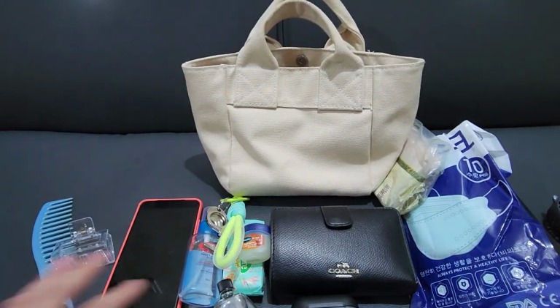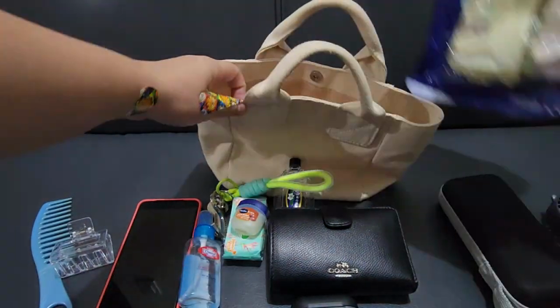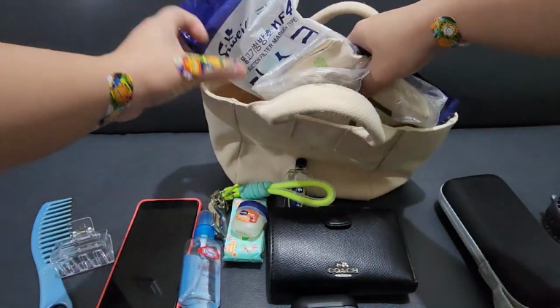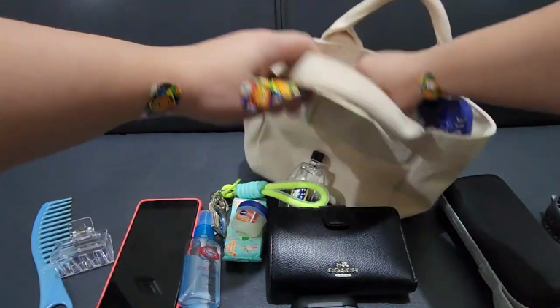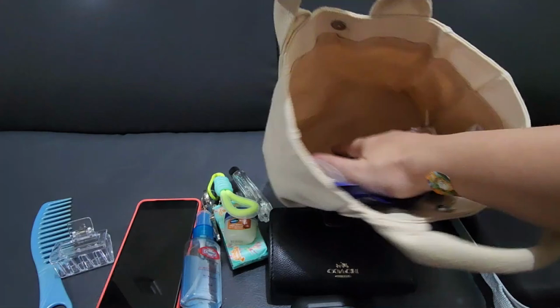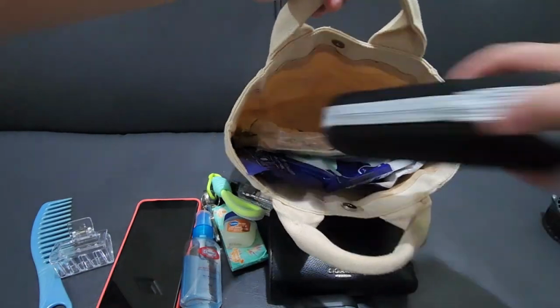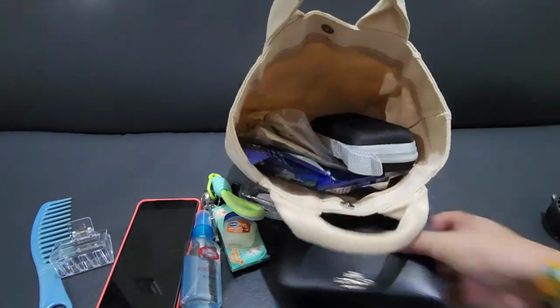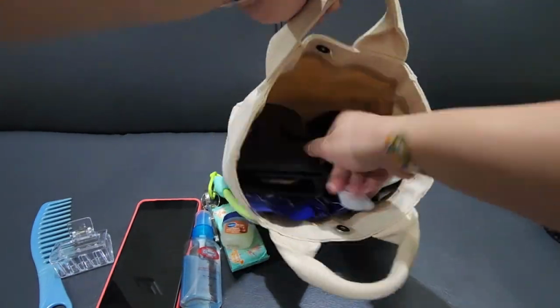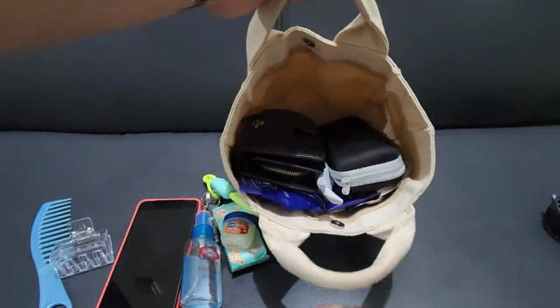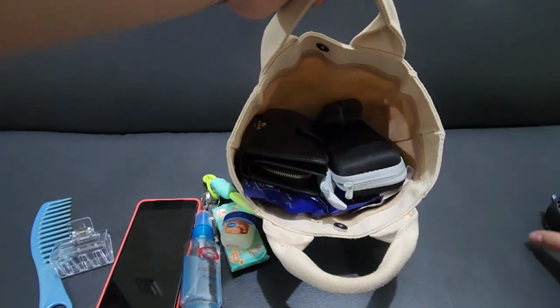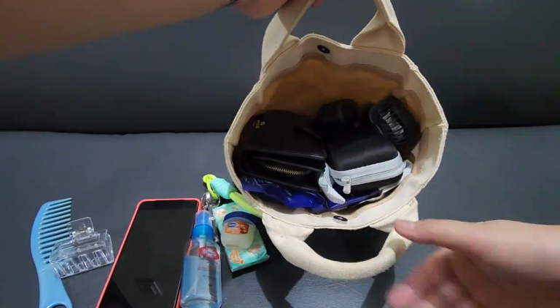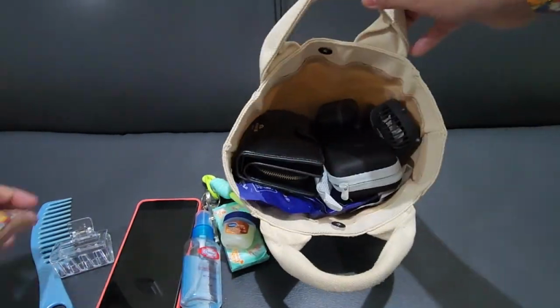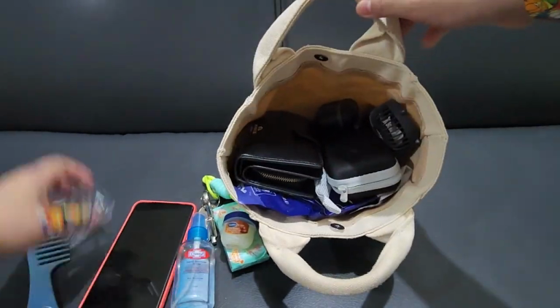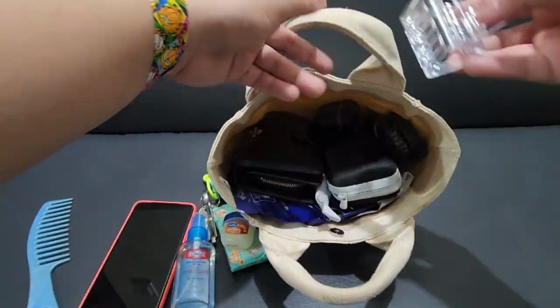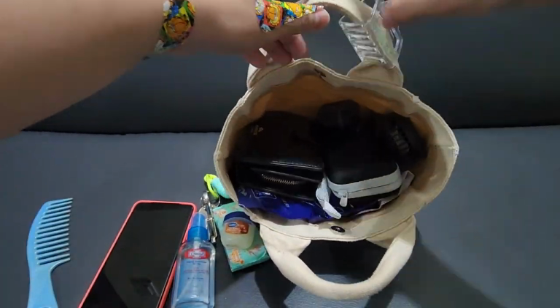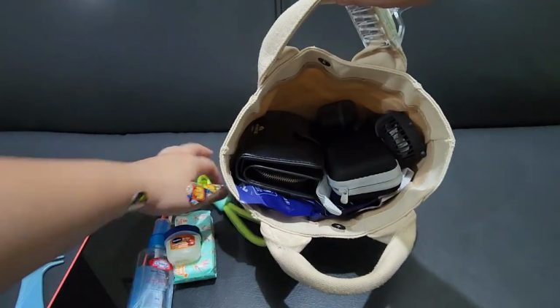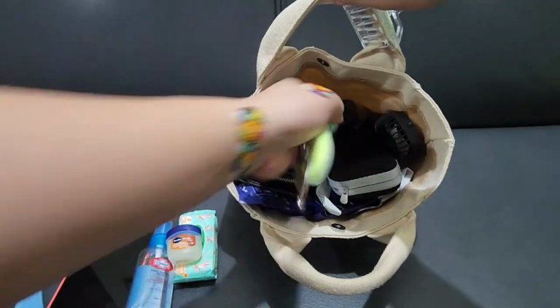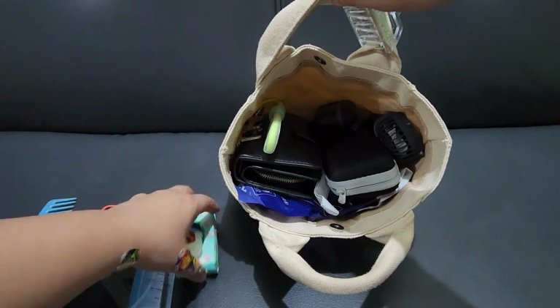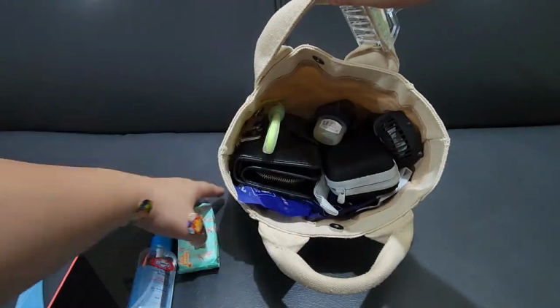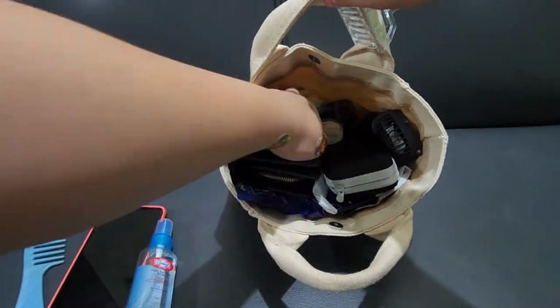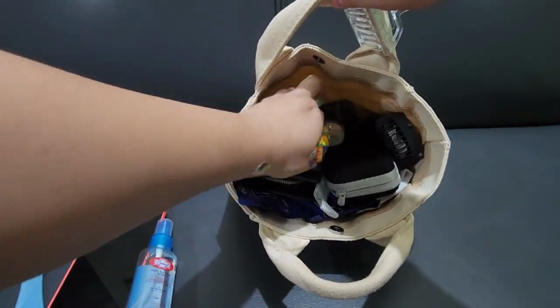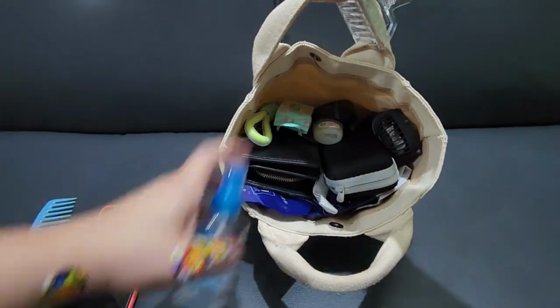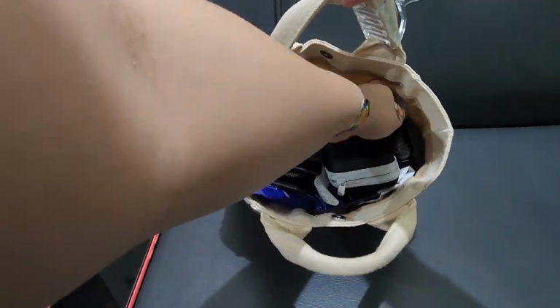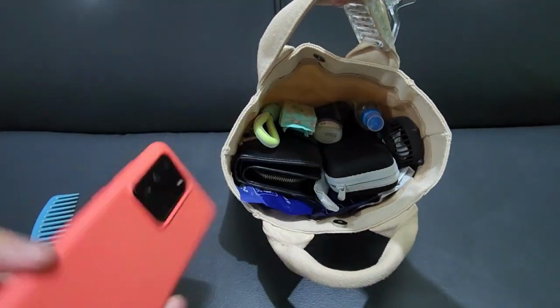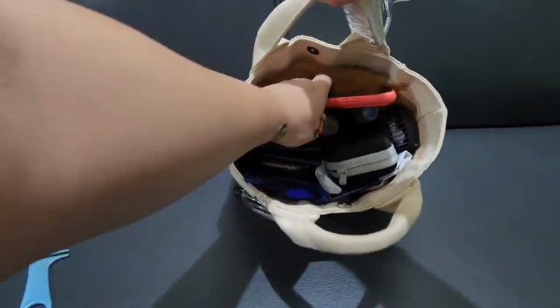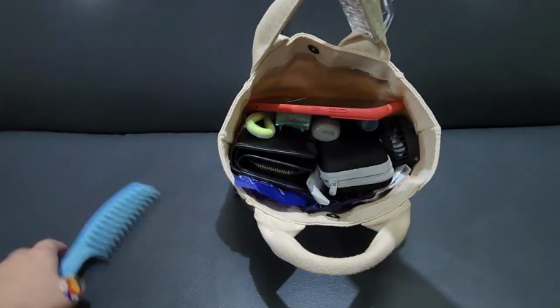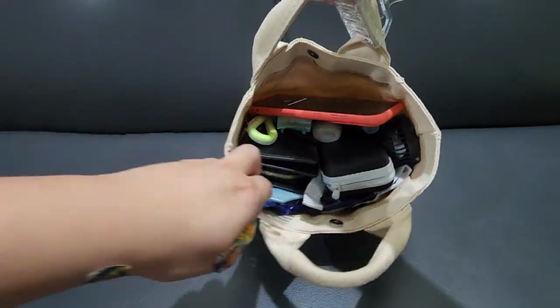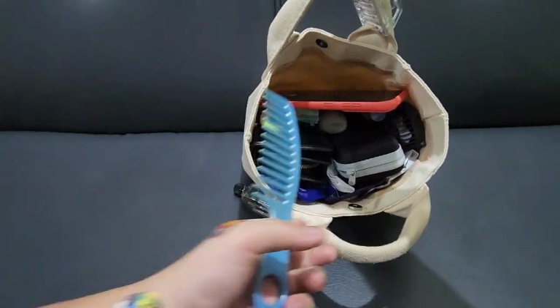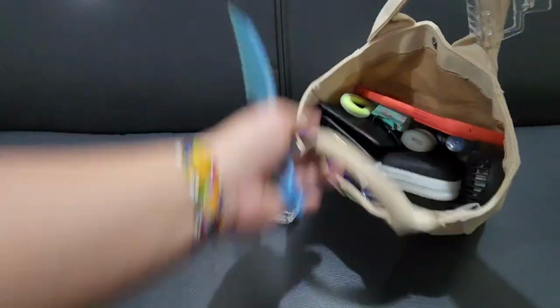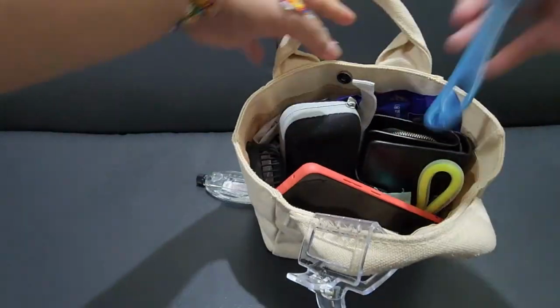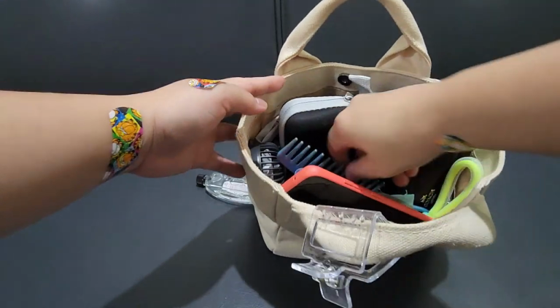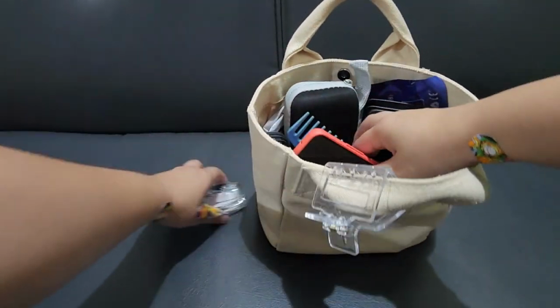I hope you liked it and found something that would be of use to you. Let me know in the comments below what you think about the contents of my bag. Thanks for watching, bye!